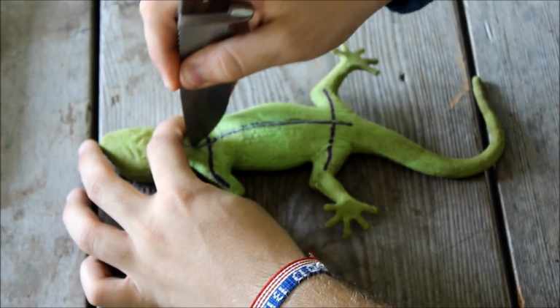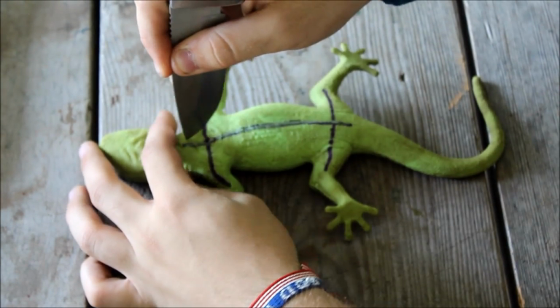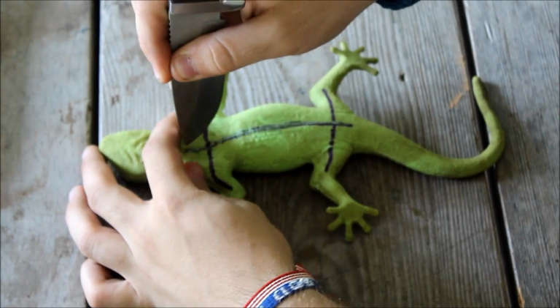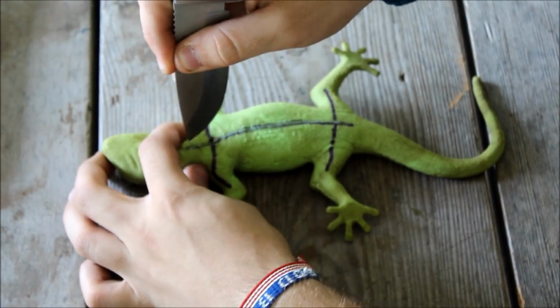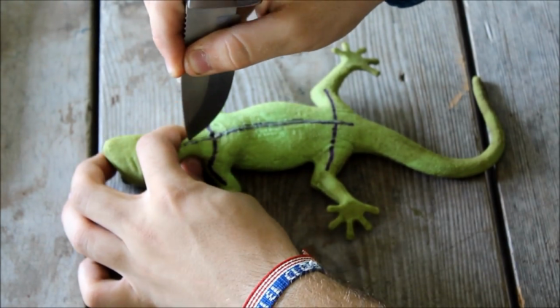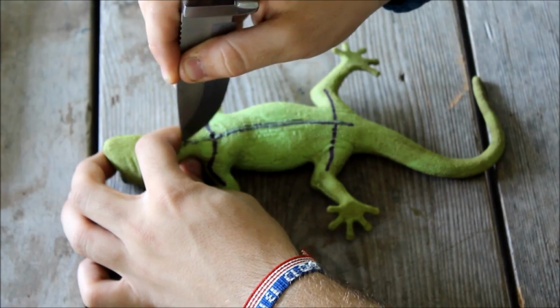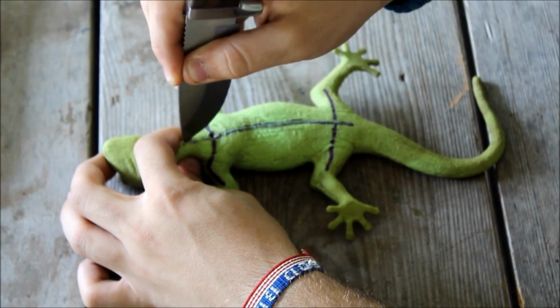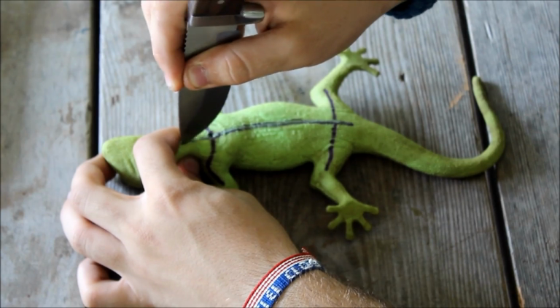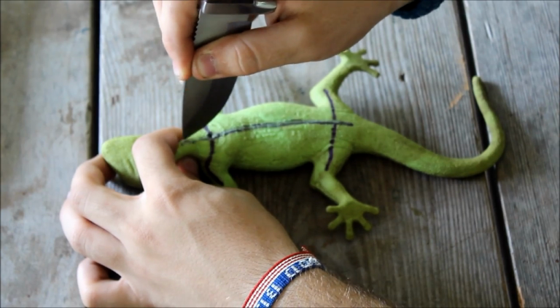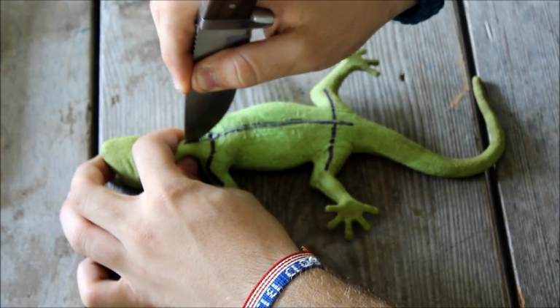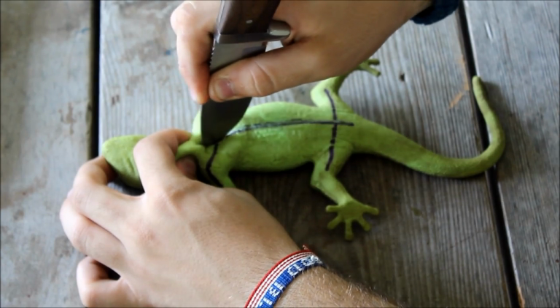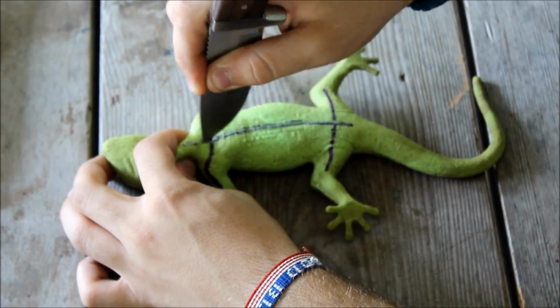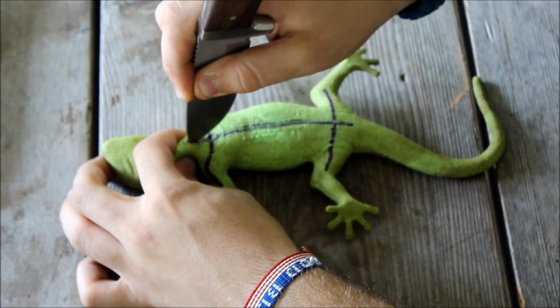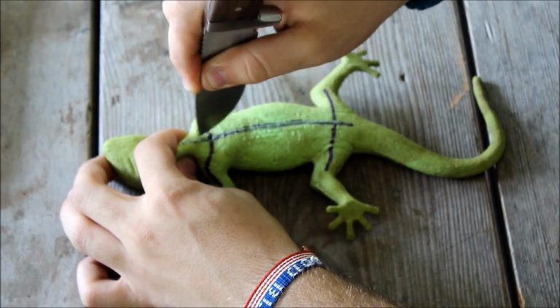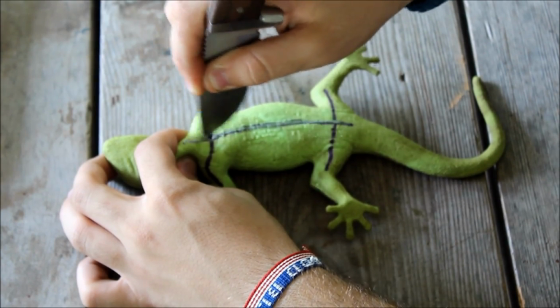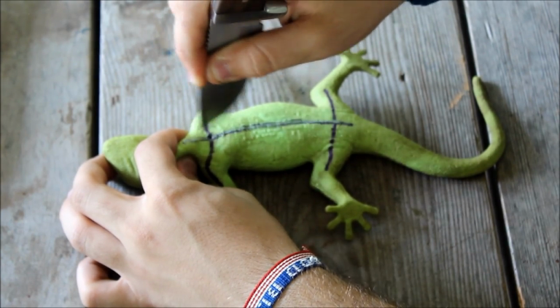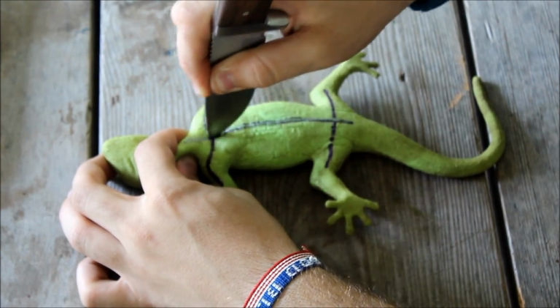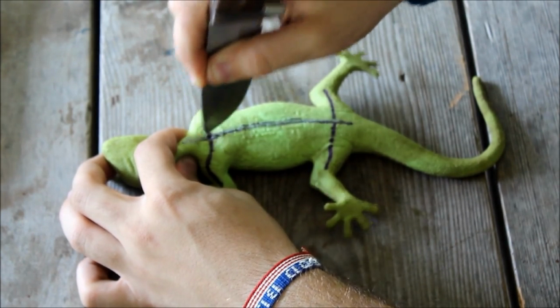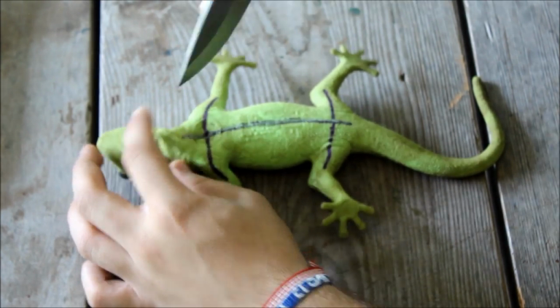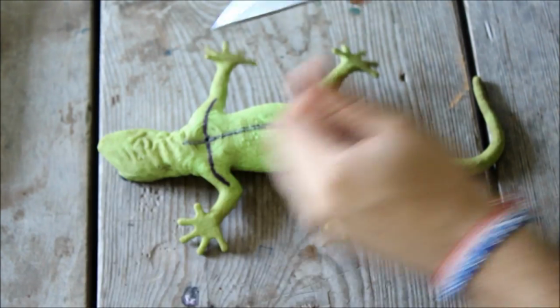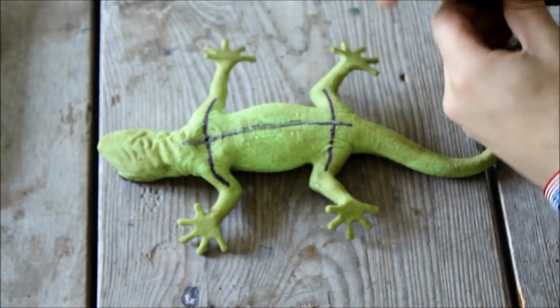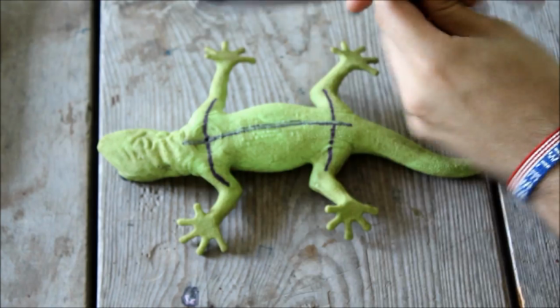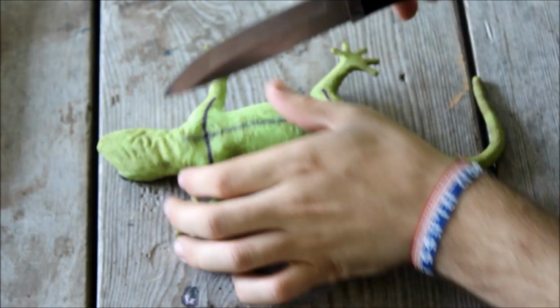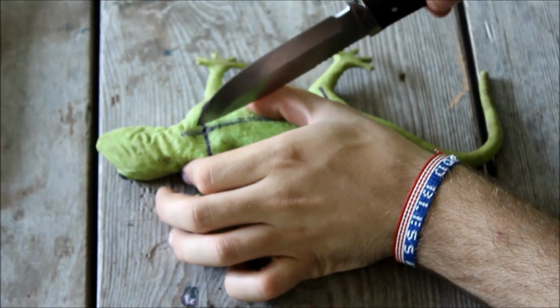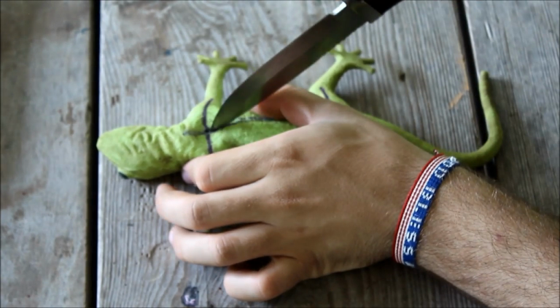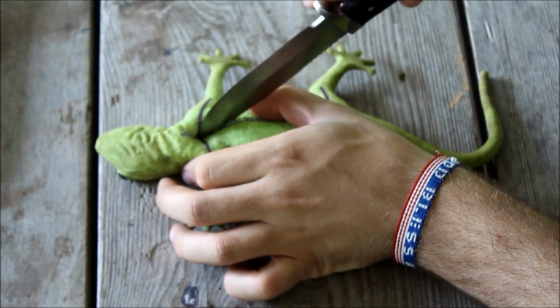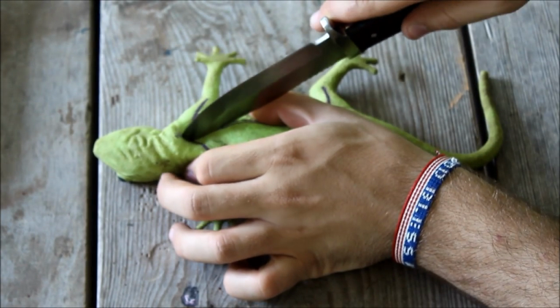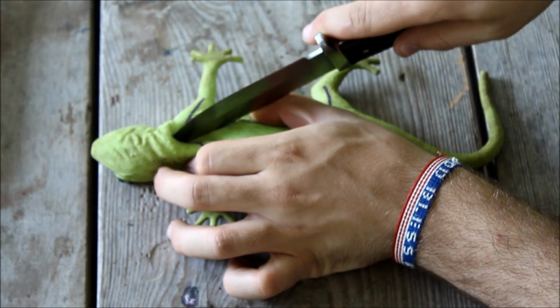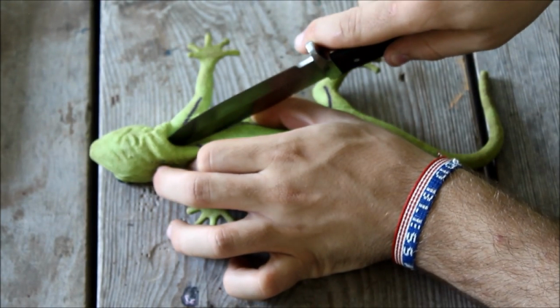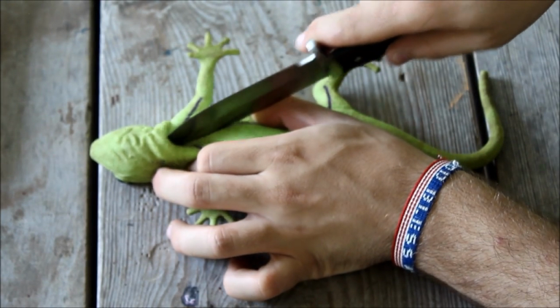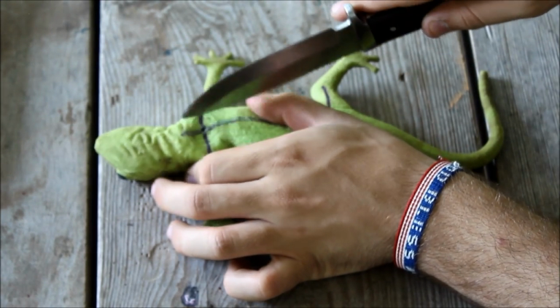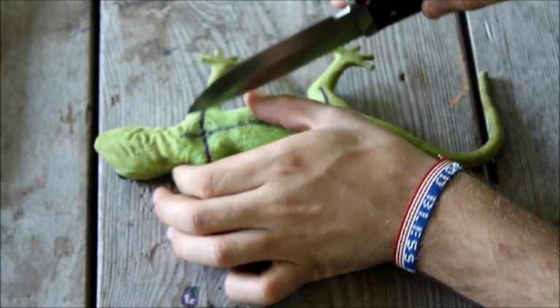Lizard skins, unfortunately, are quite tough and therefore may take a fair bit of force. Hopefully, however, it shouldn't be too bad.